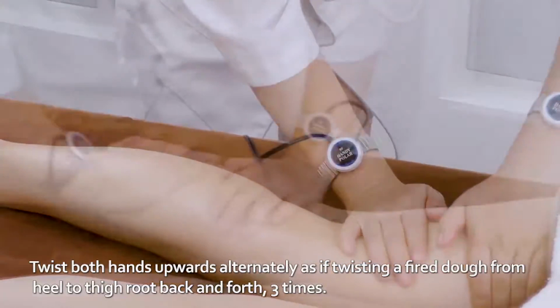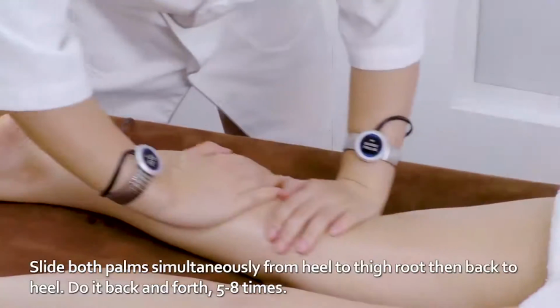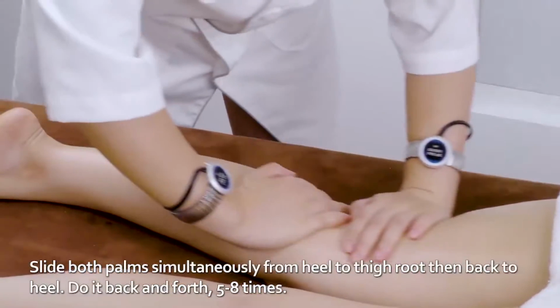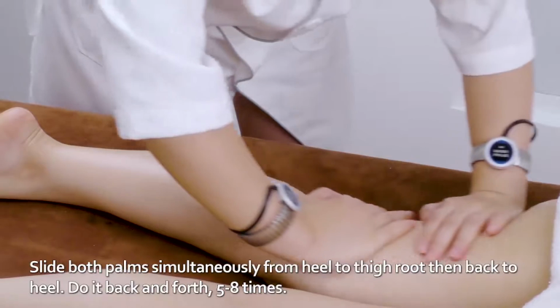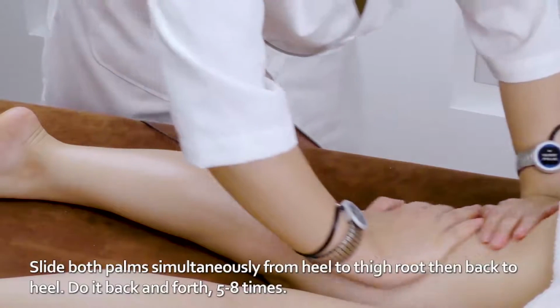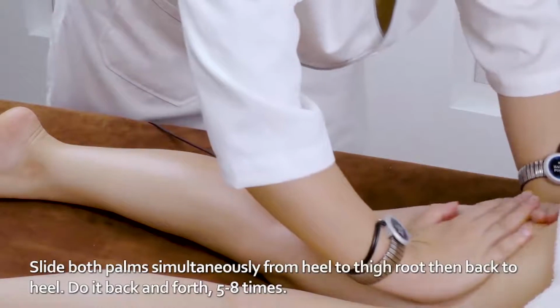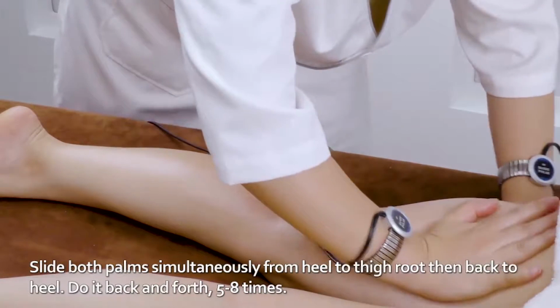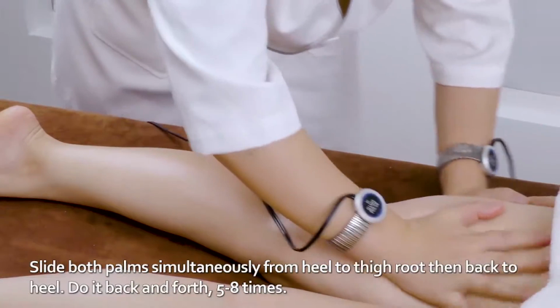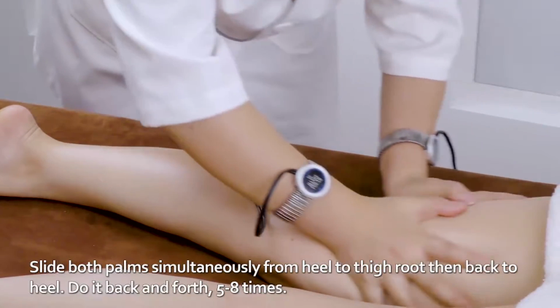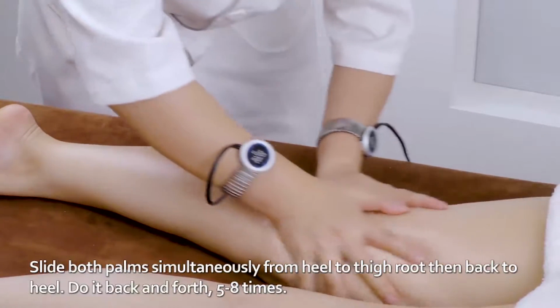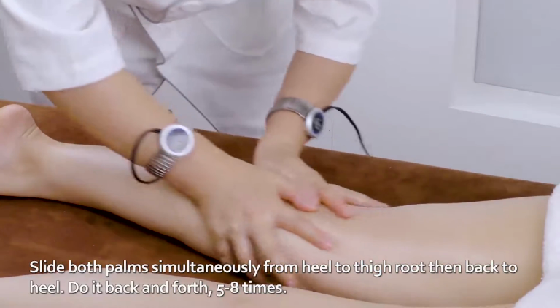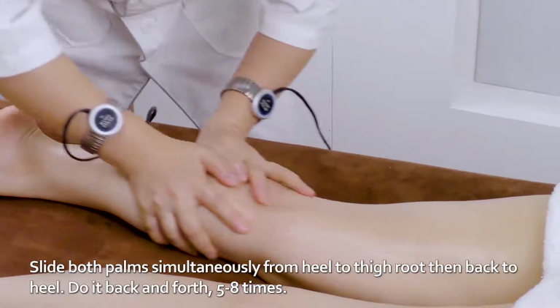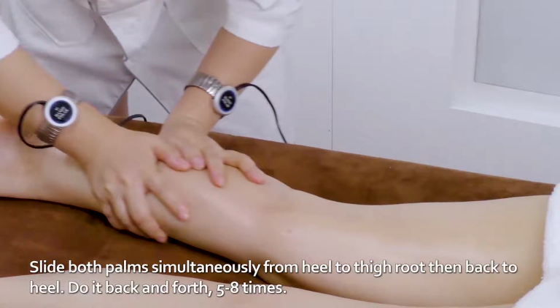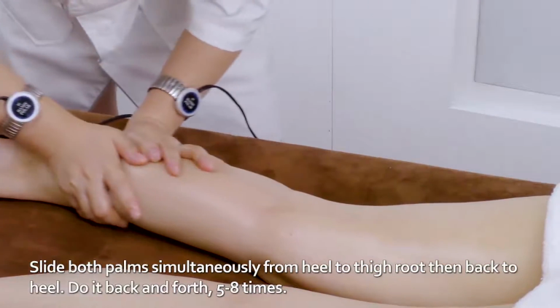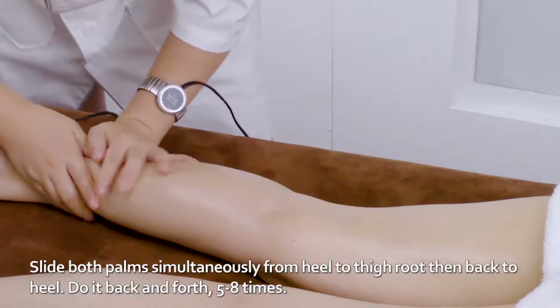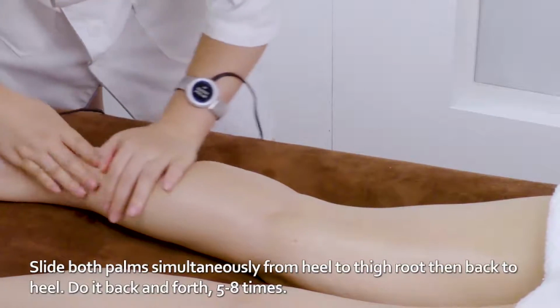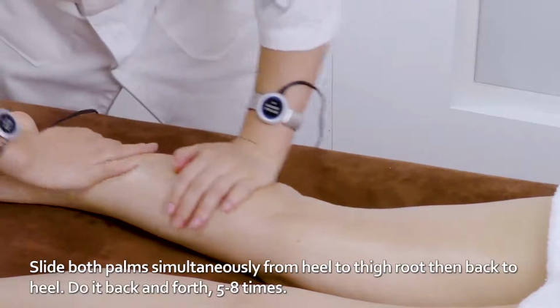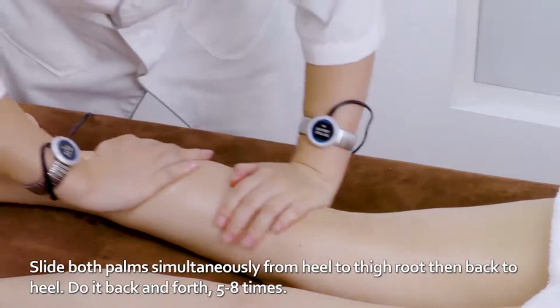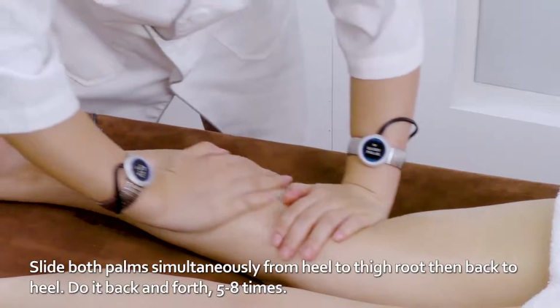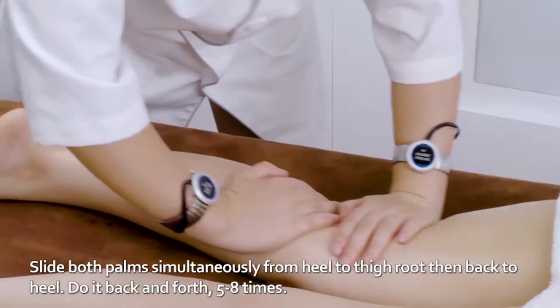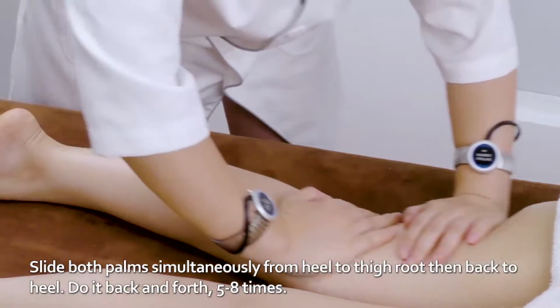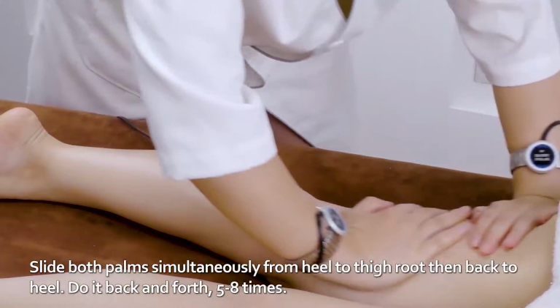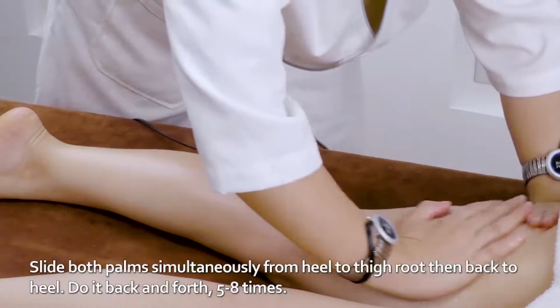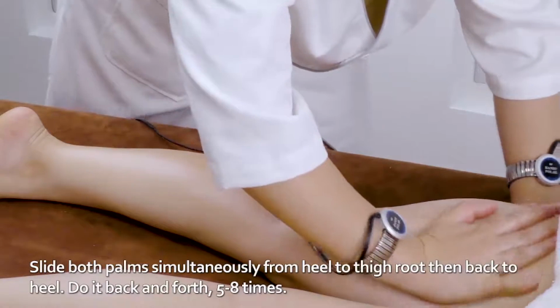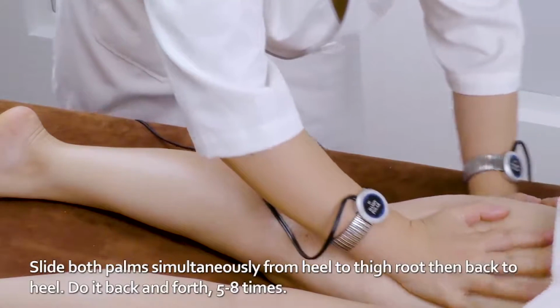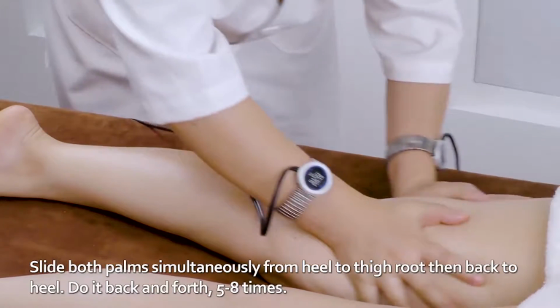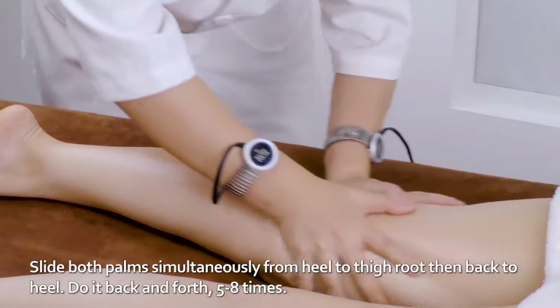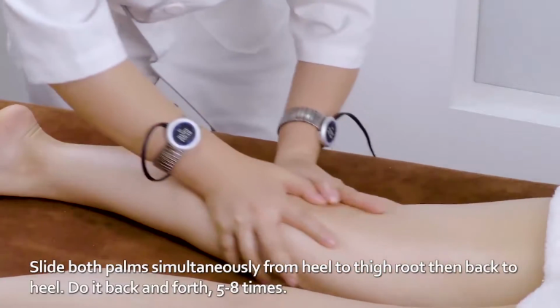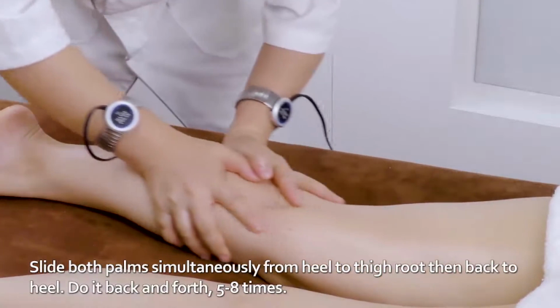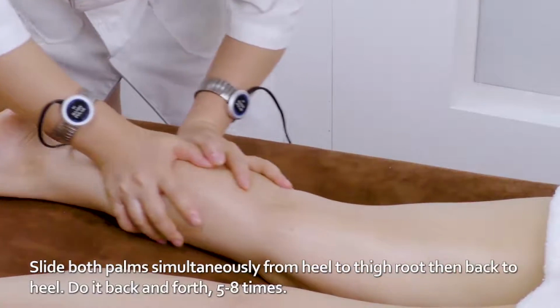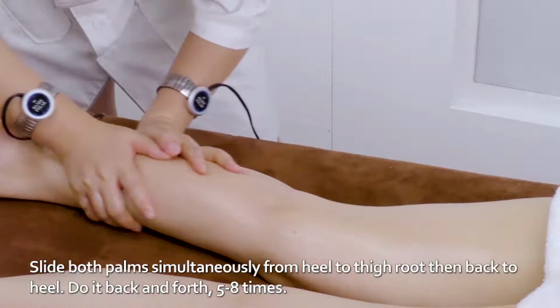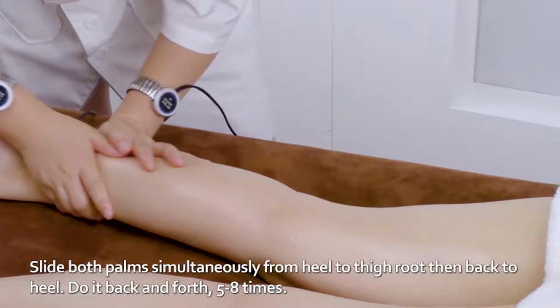Slide both palms simultaneously from heel to thigh root then back to heel. Do it back and forth five to eight times.